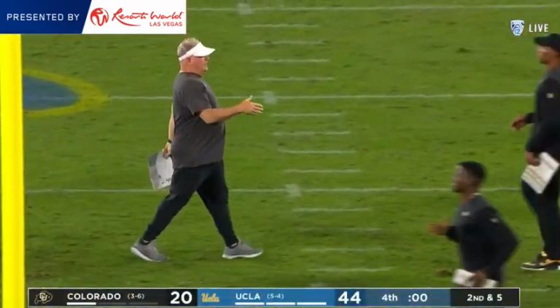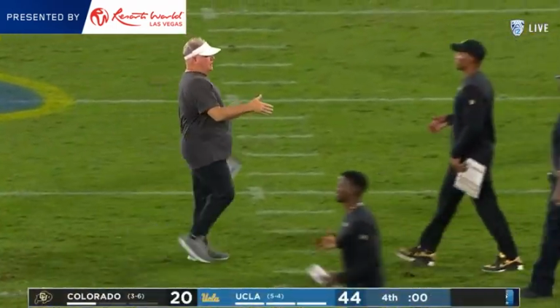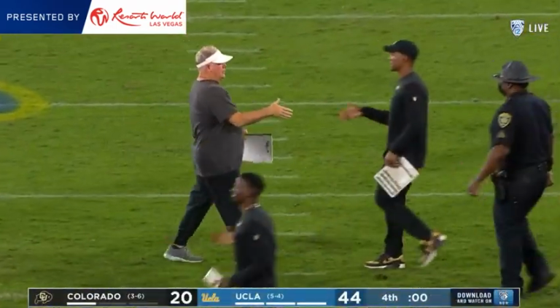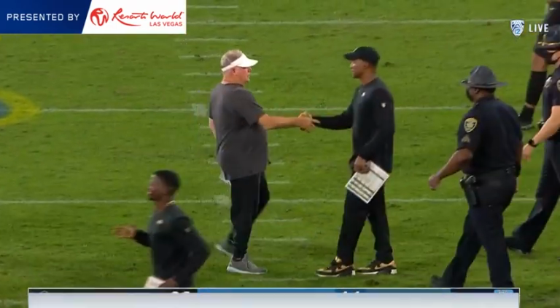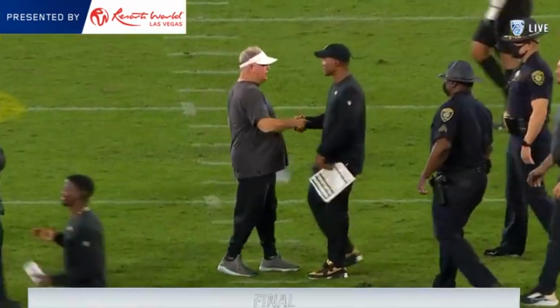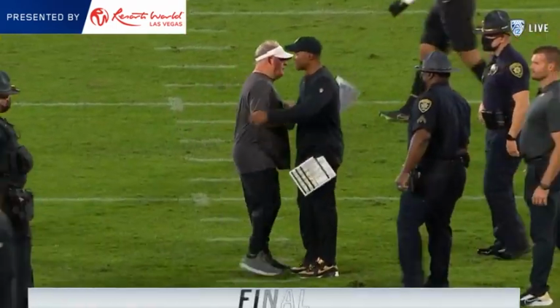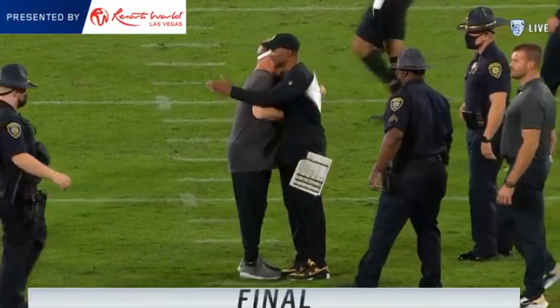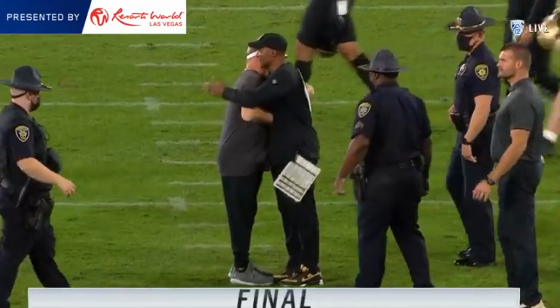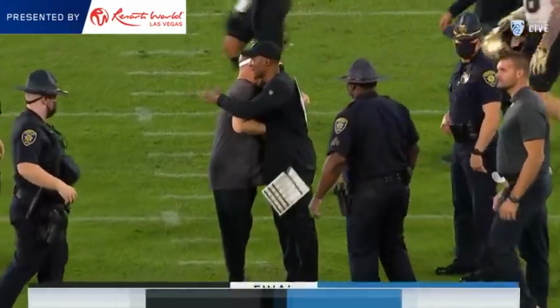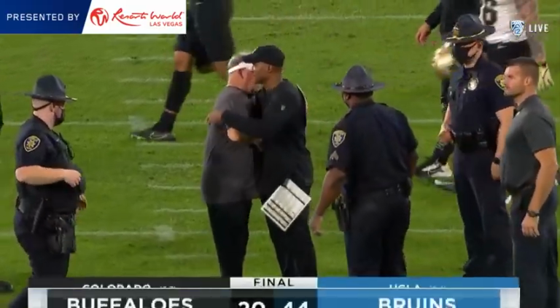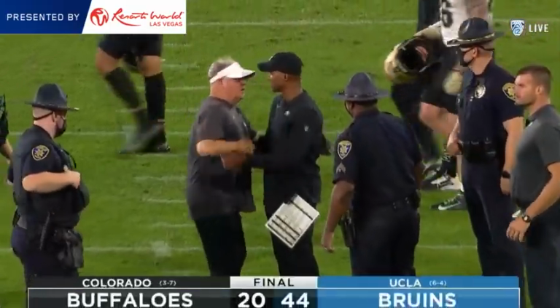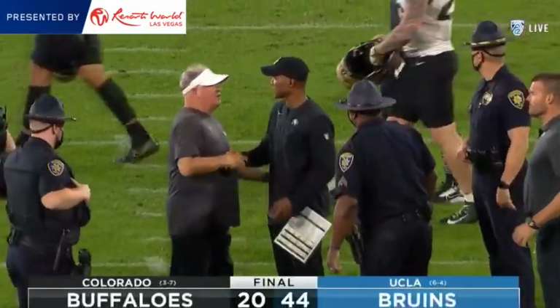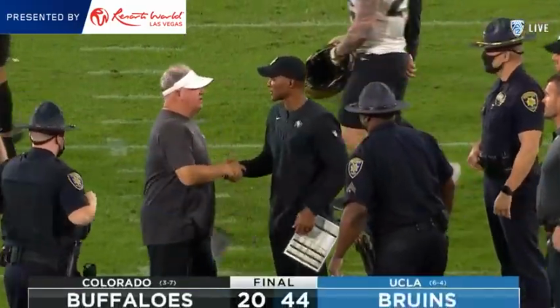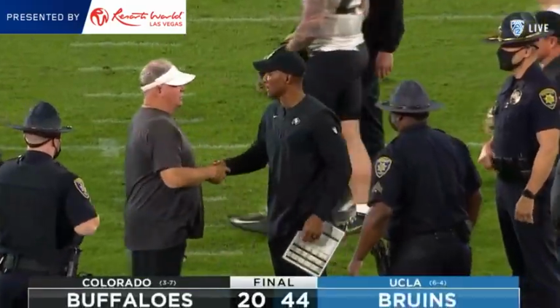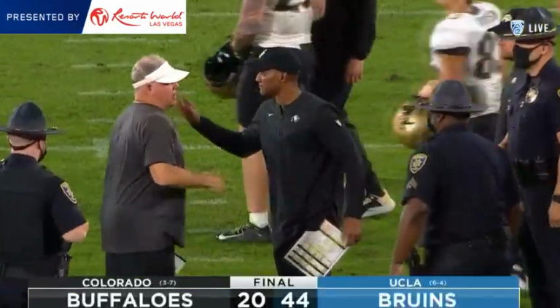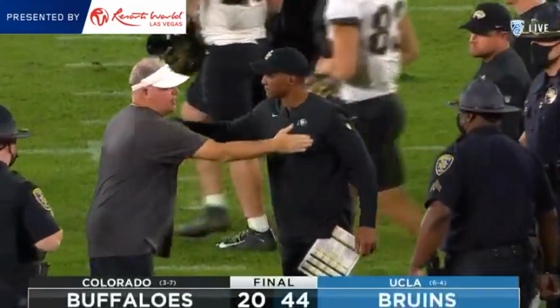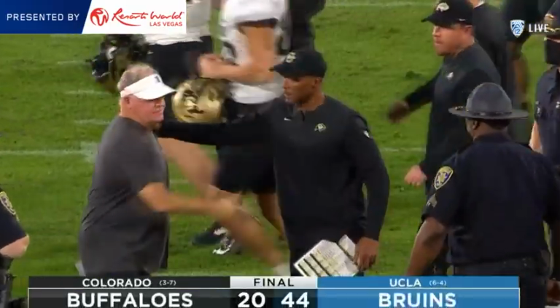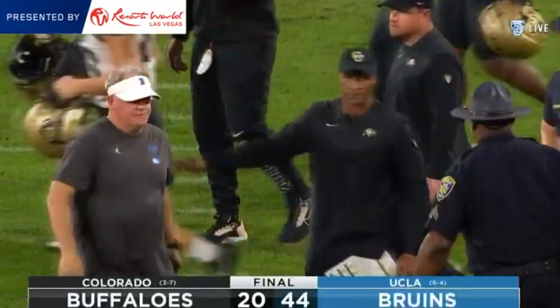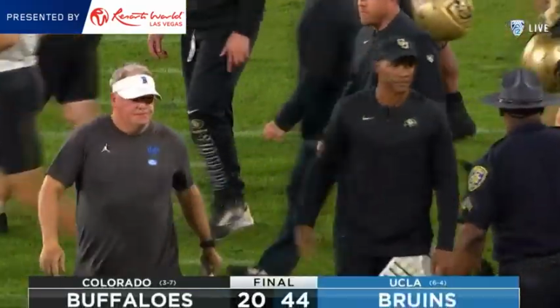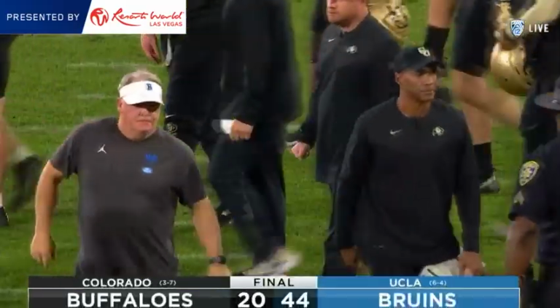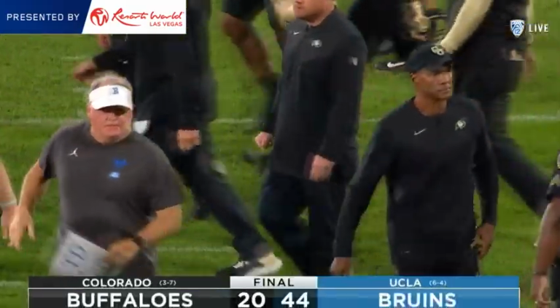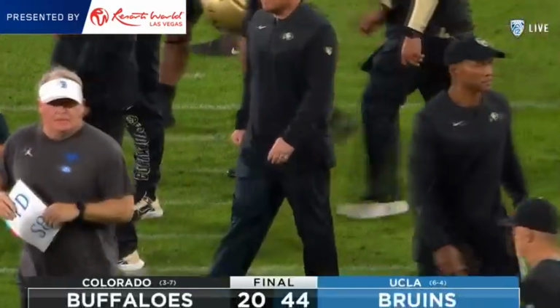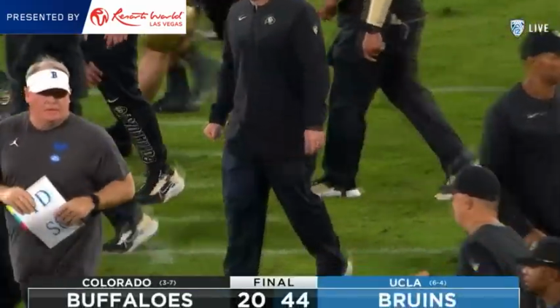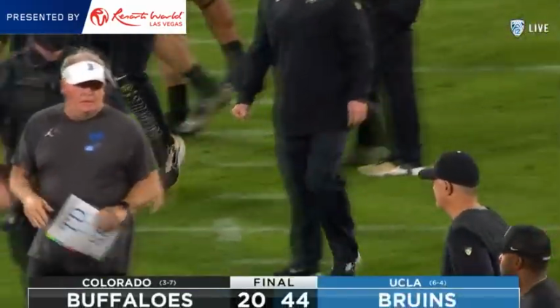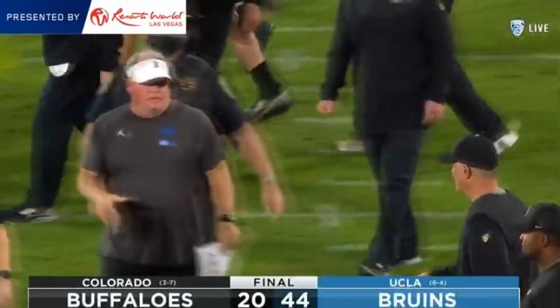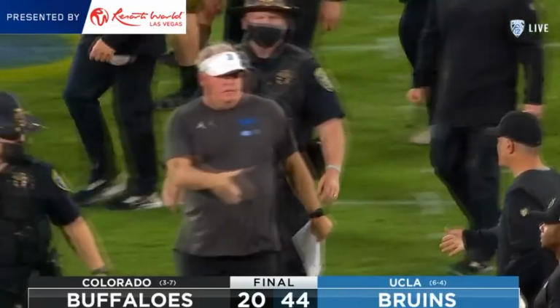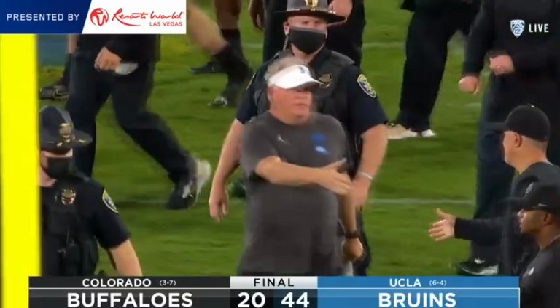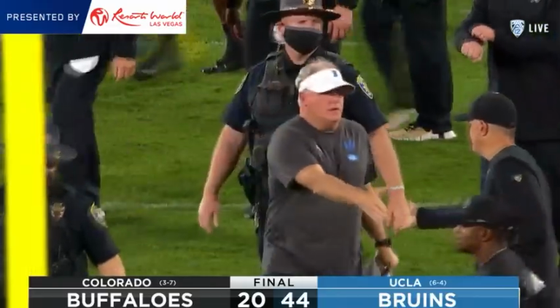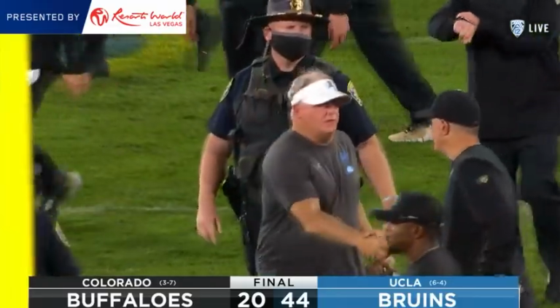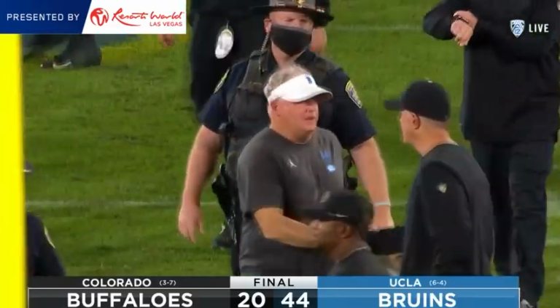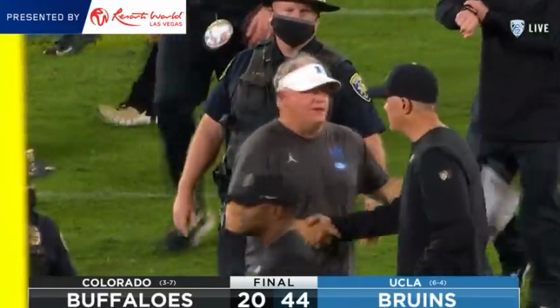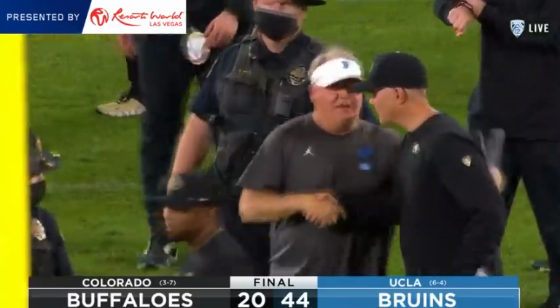Chip Kelly and UCLA — they've won their sixth game. So that makes UCLA bowl eligible for the first time since 2017.